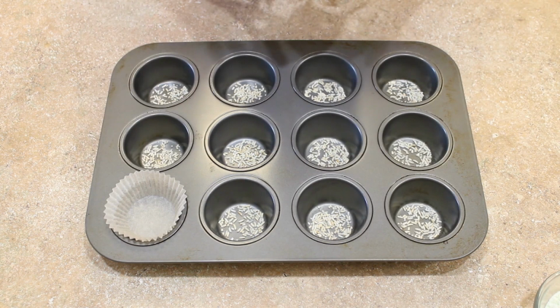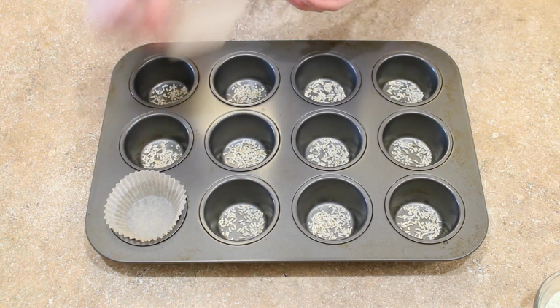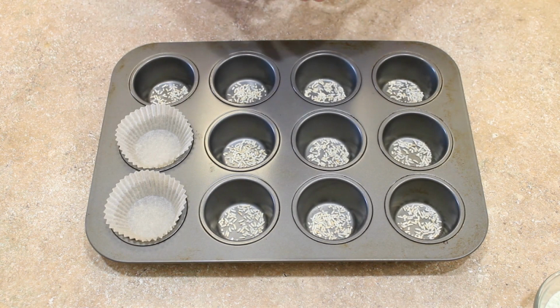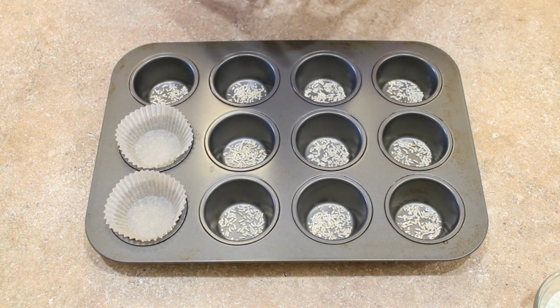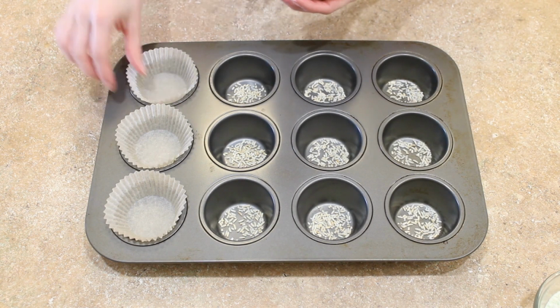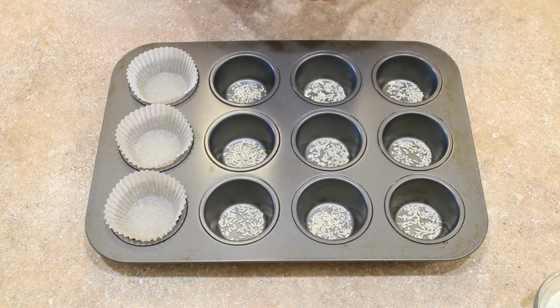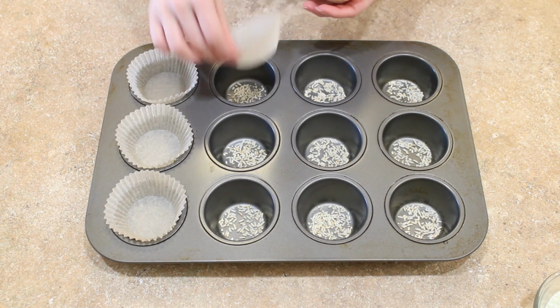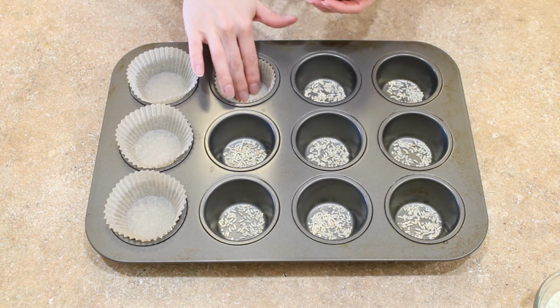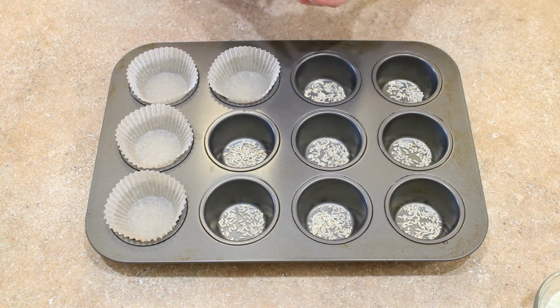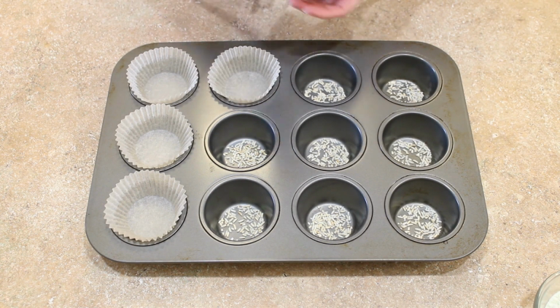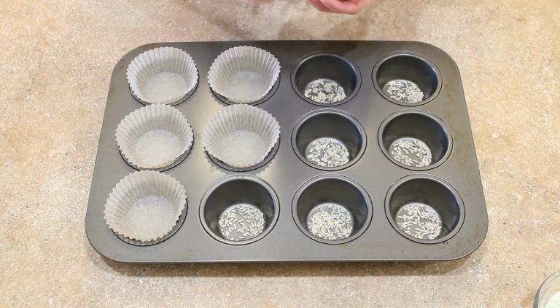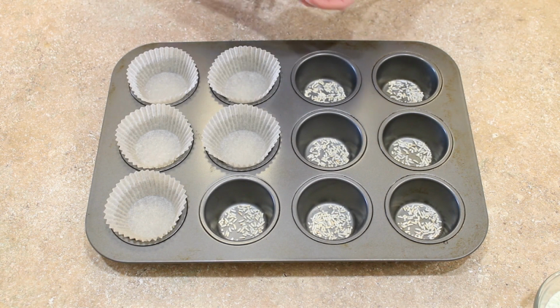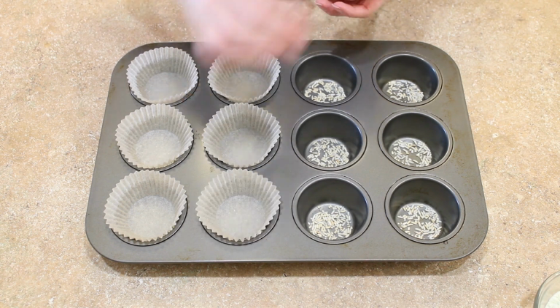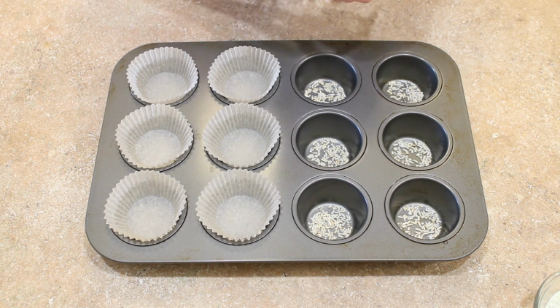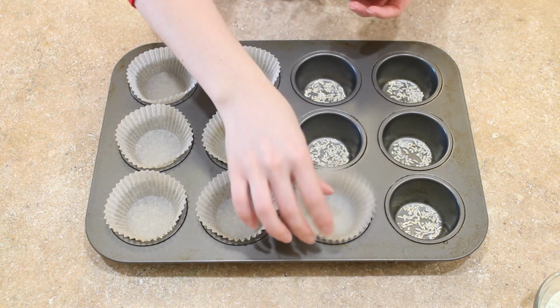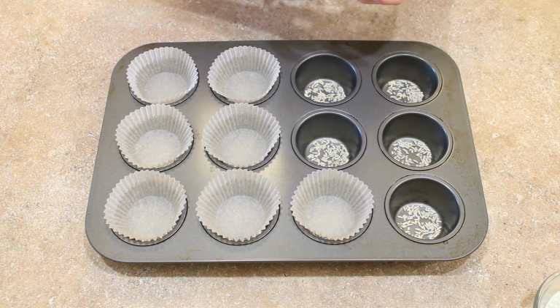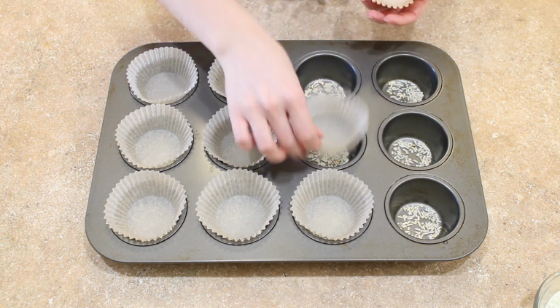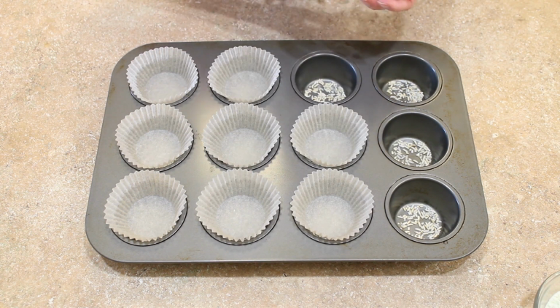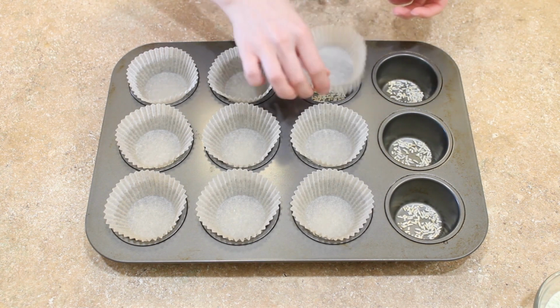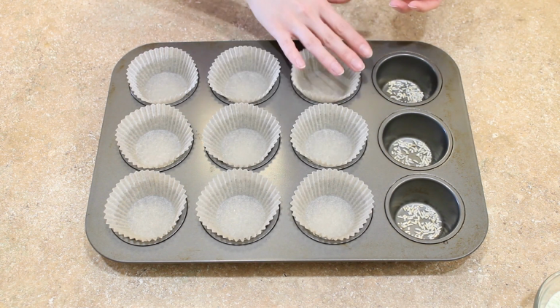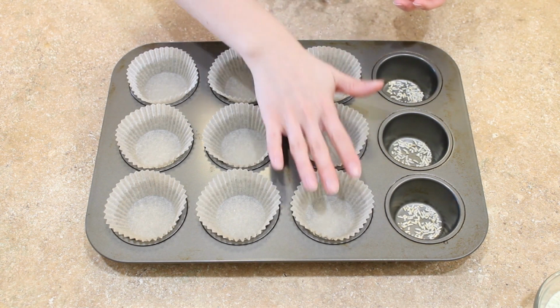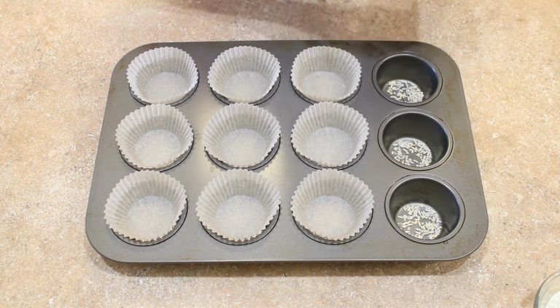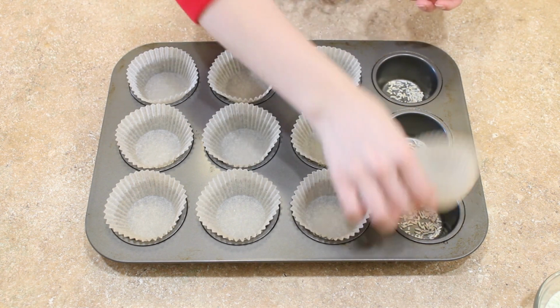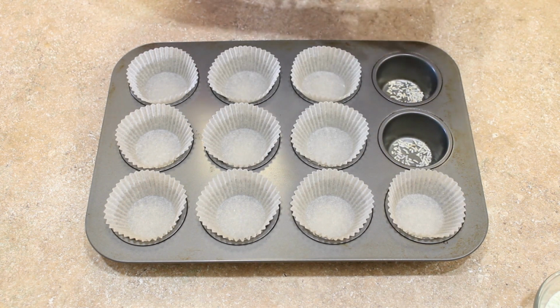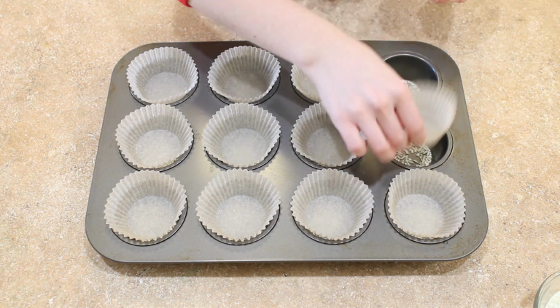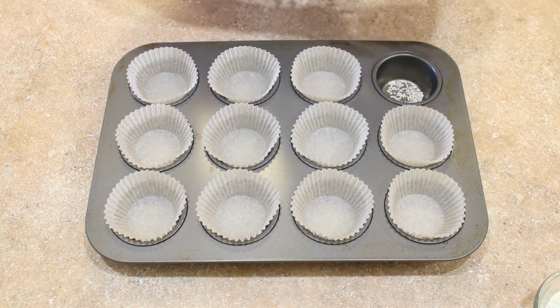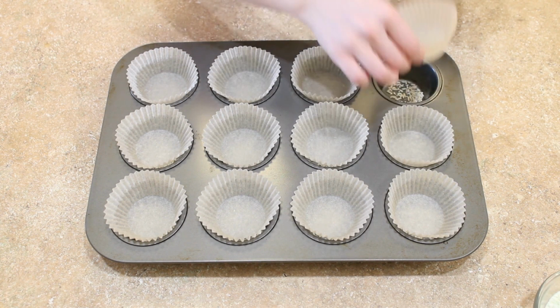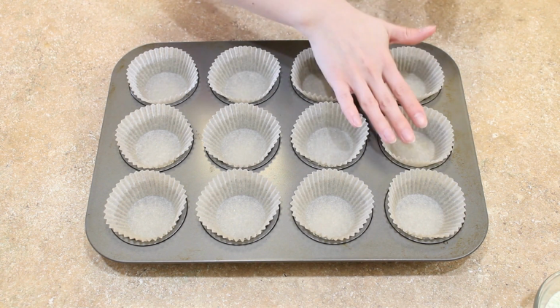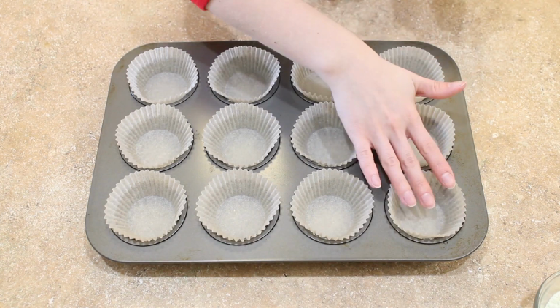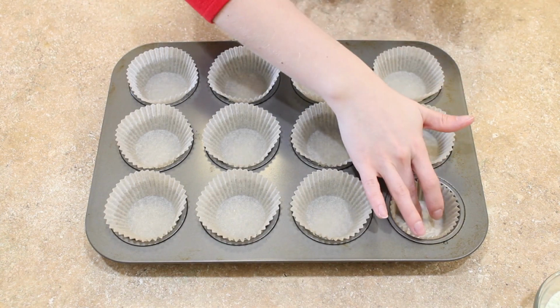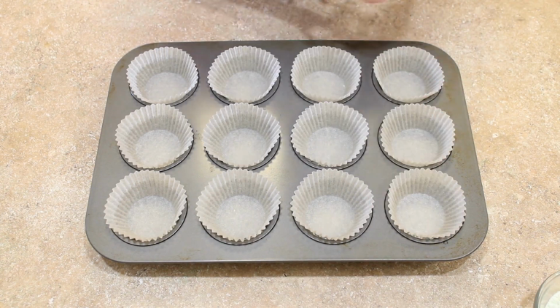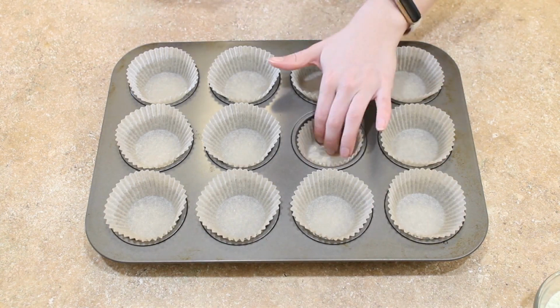Then go ahead and add your paper cases and set the pan aside. You can find links to the products that I've used in the description box below this video.